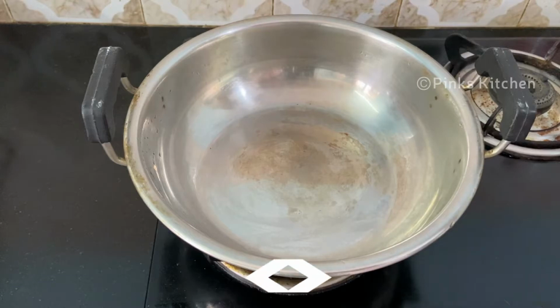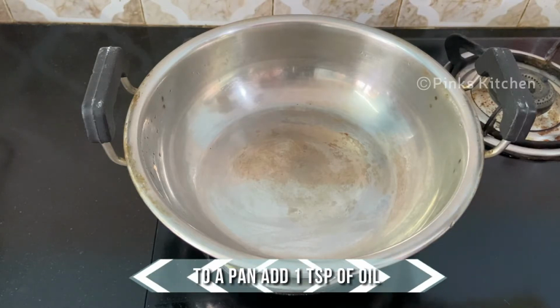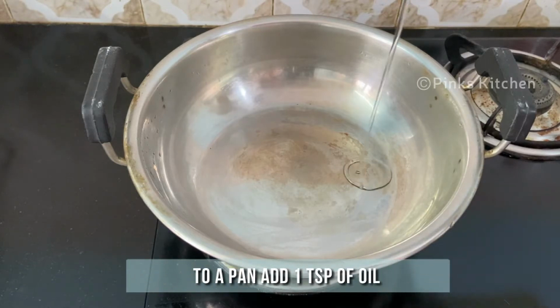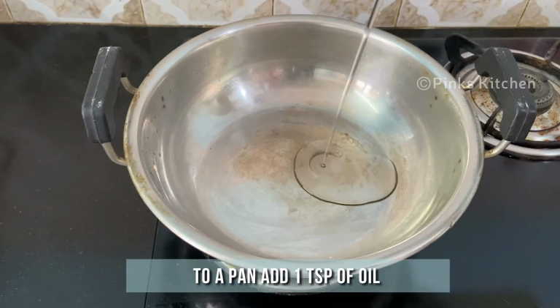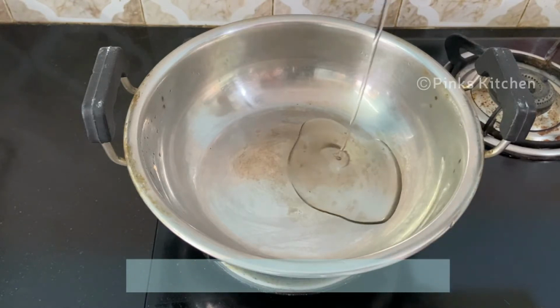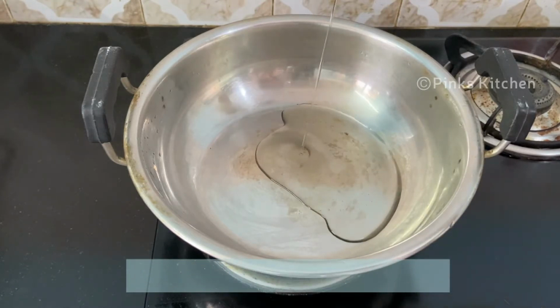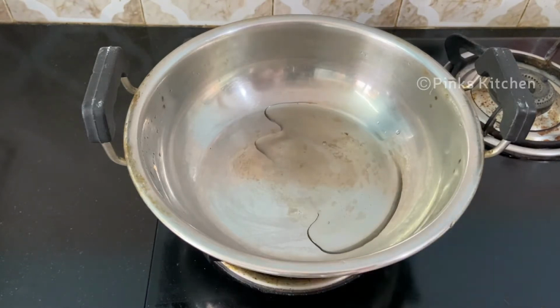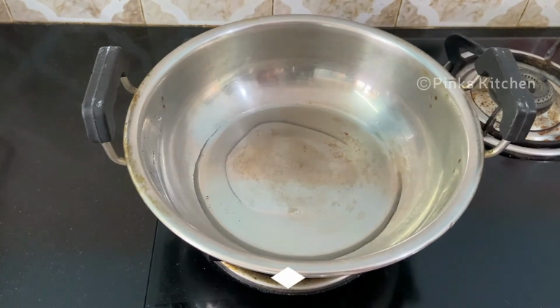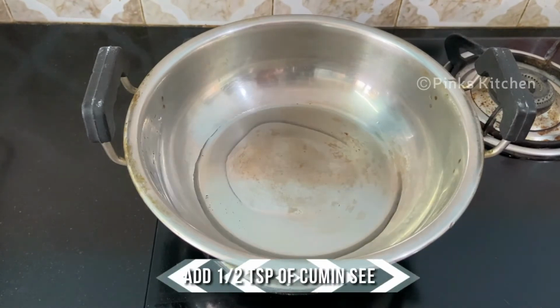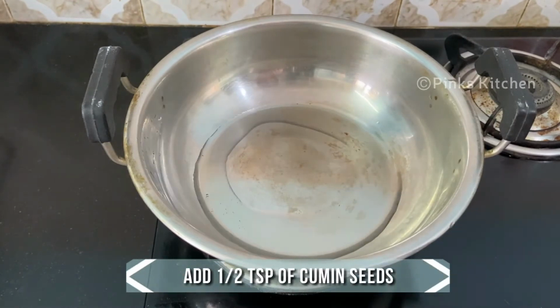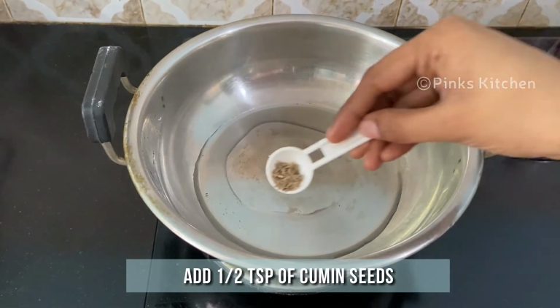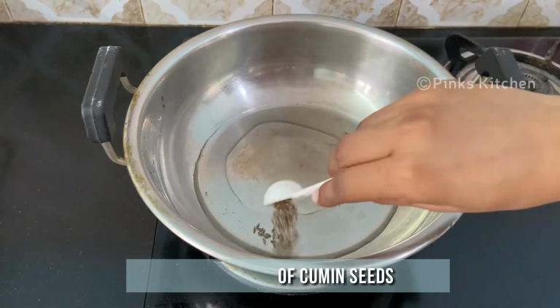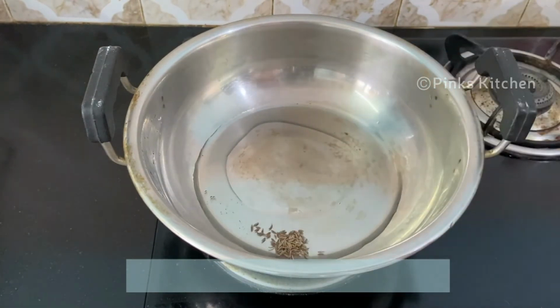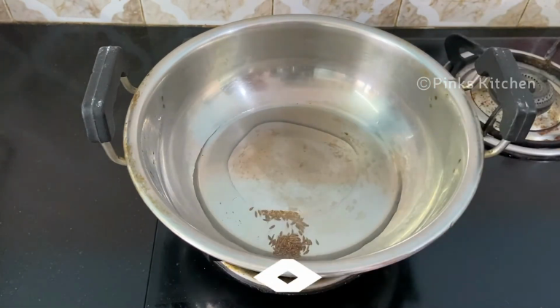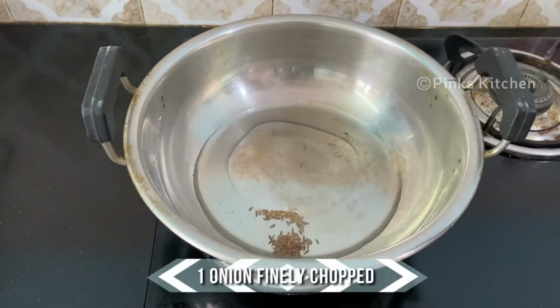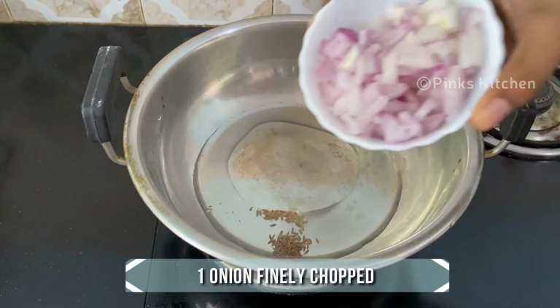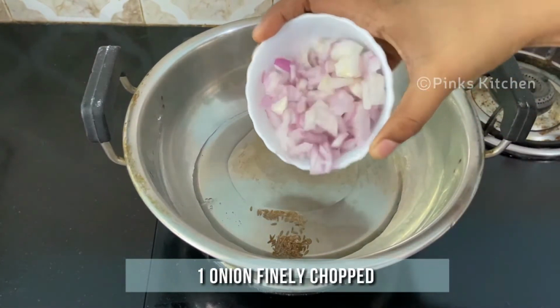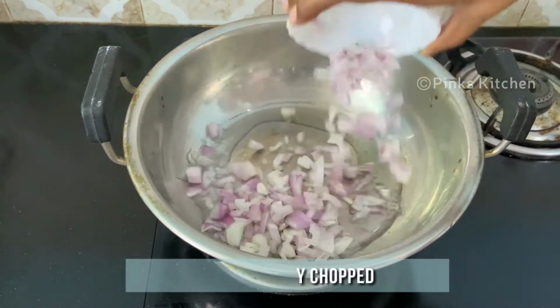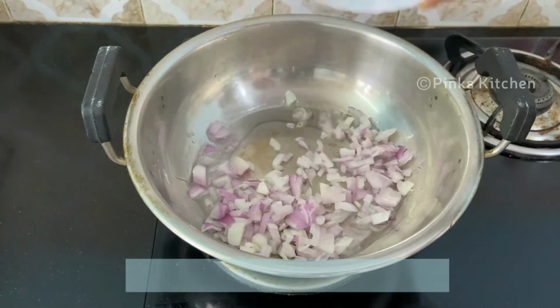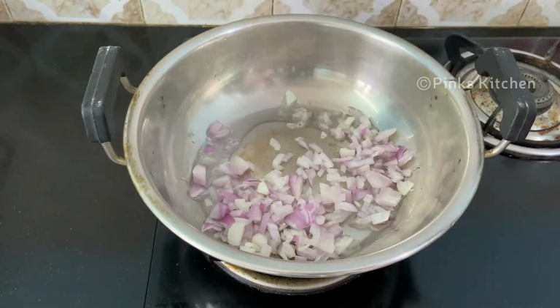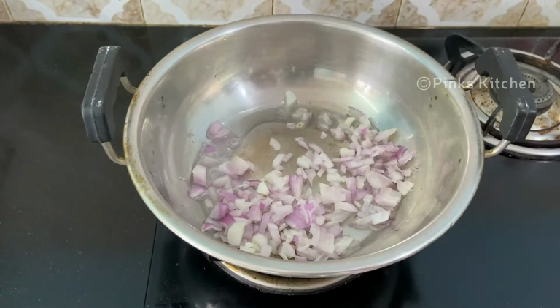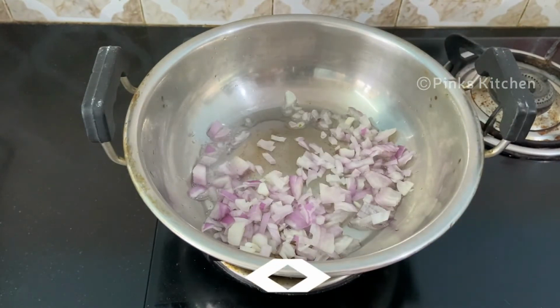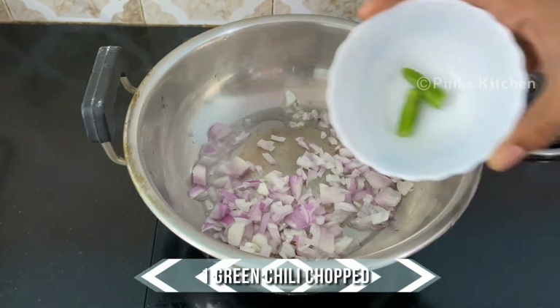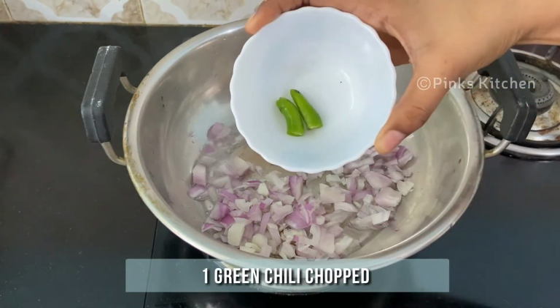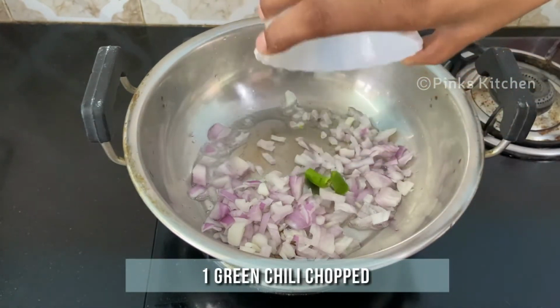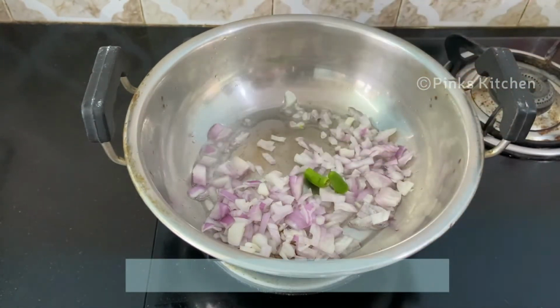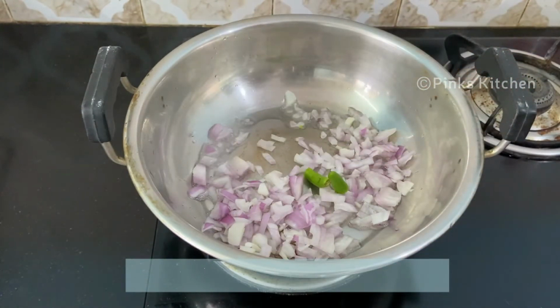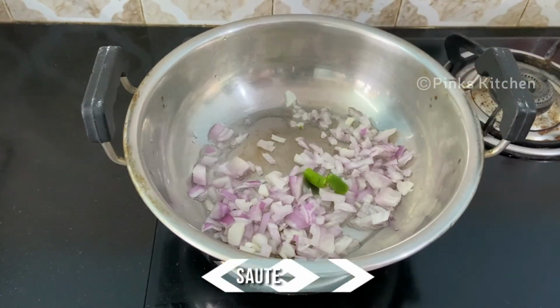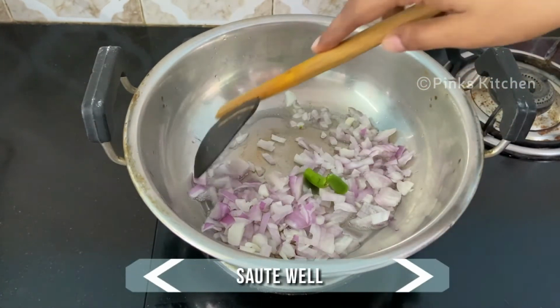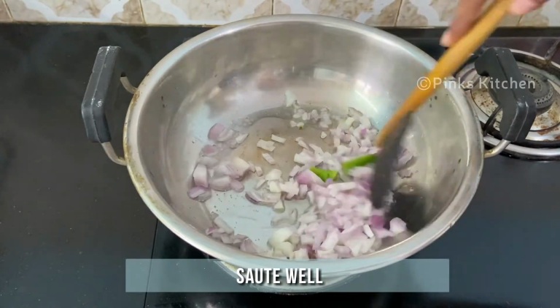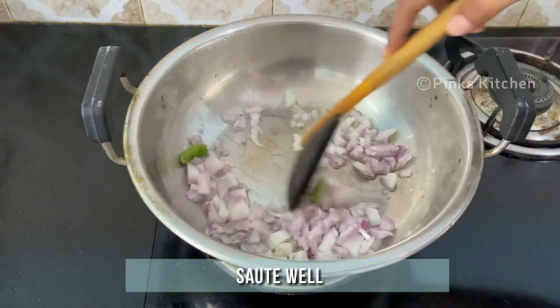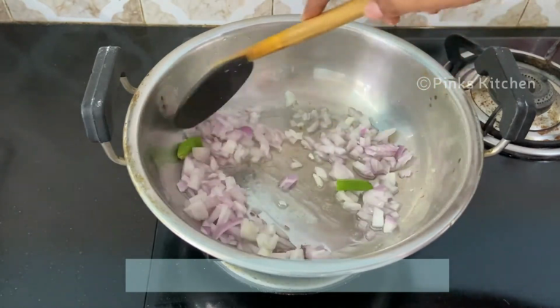Heat a pan and add 1 teaspoon of oil. When the oil is hot, add half teaspoon of cumin seeds. When they splutter, add 1 onion finely chopped and 1 green chili finely chopped. Sauté well until the onion turns transparent.